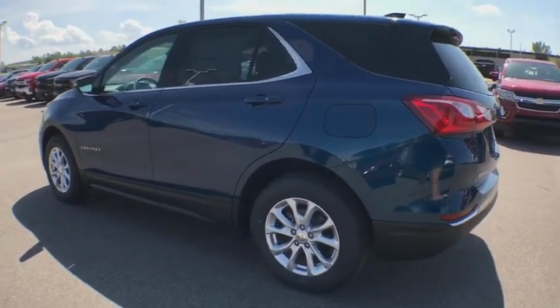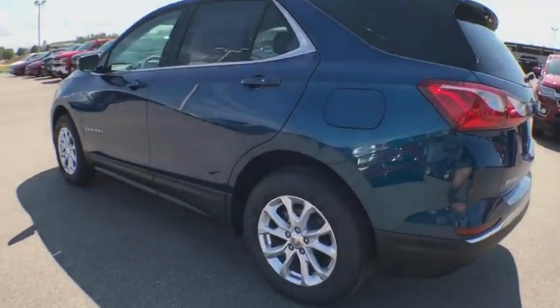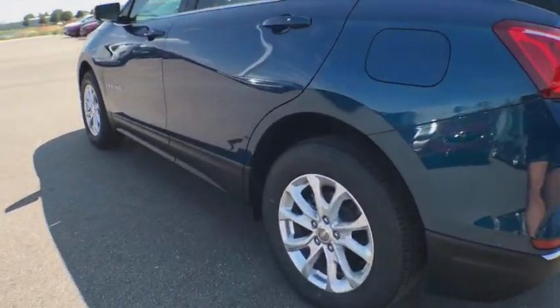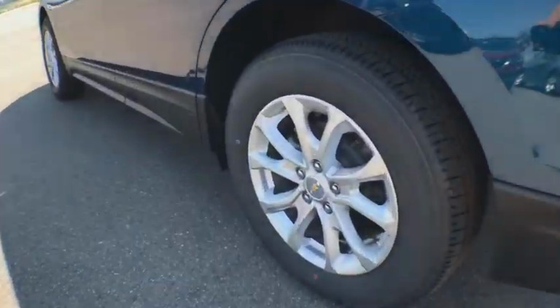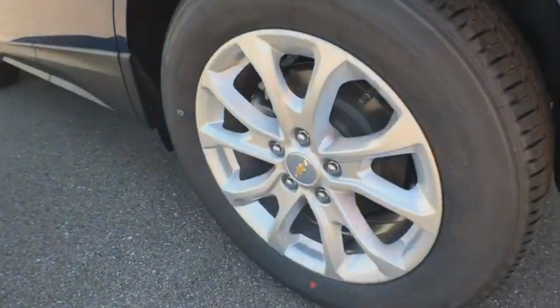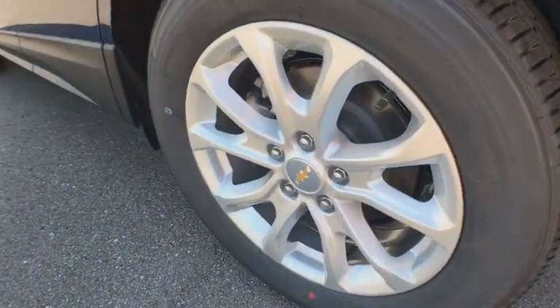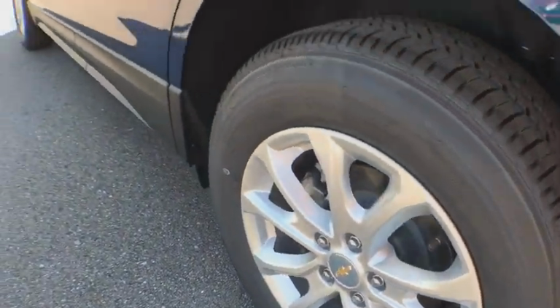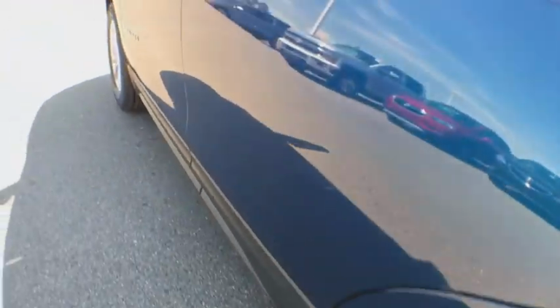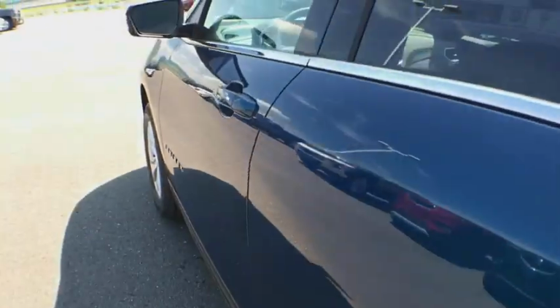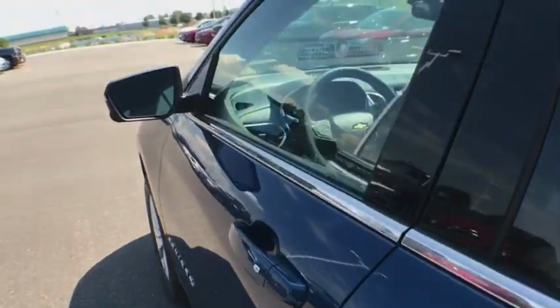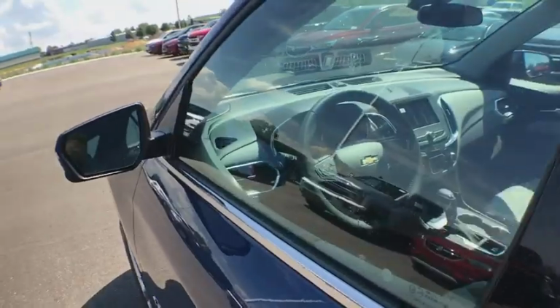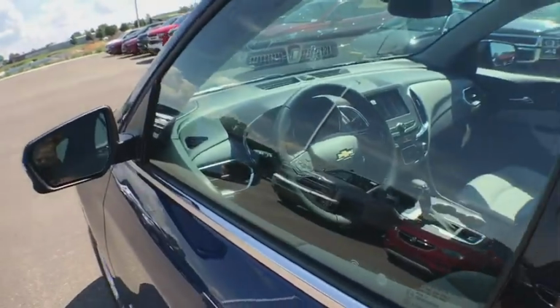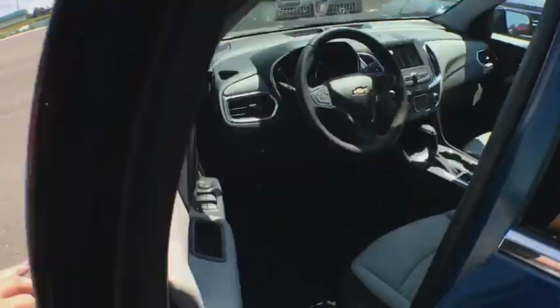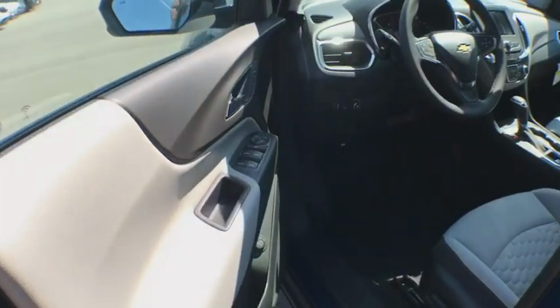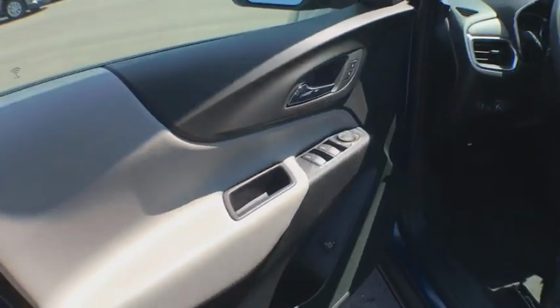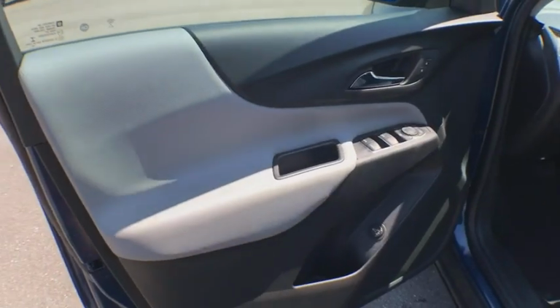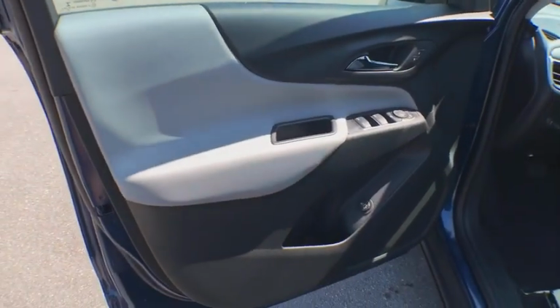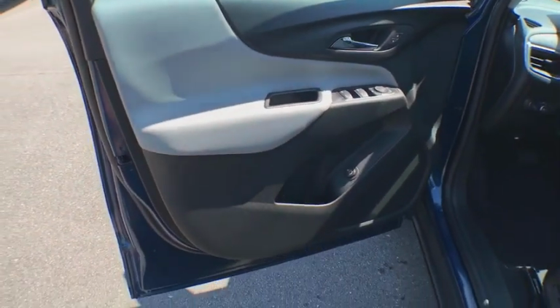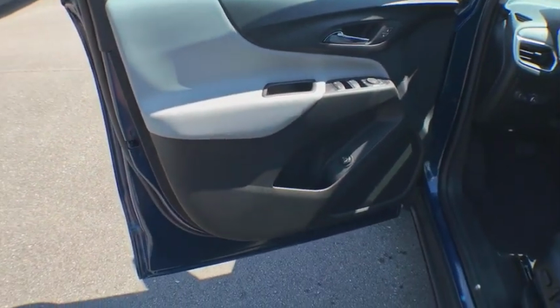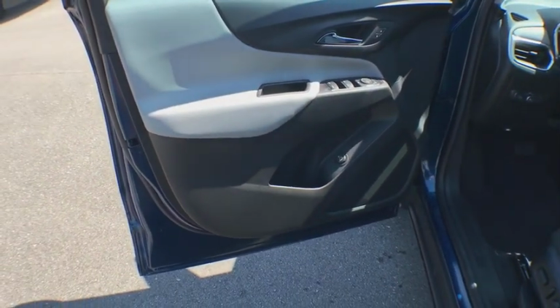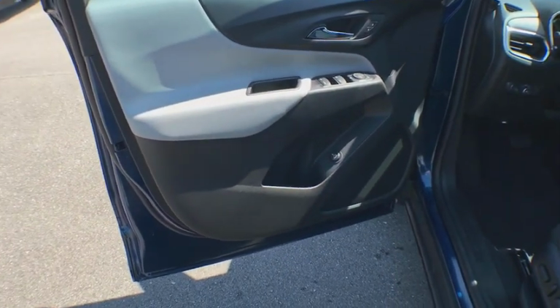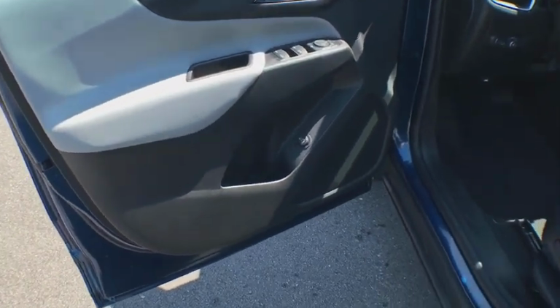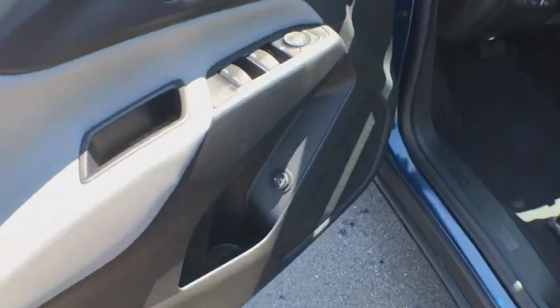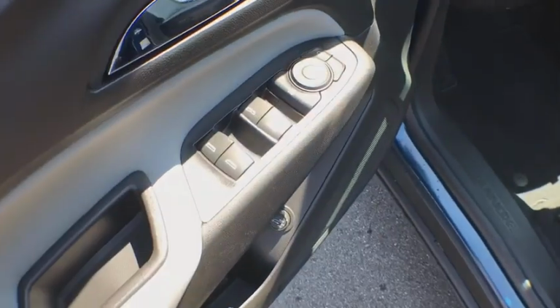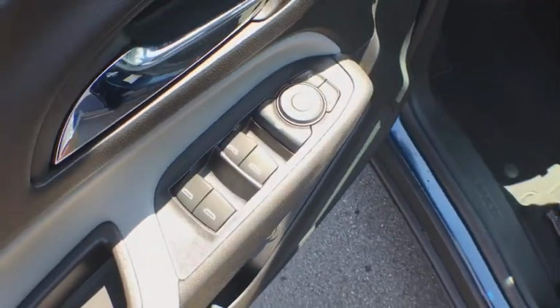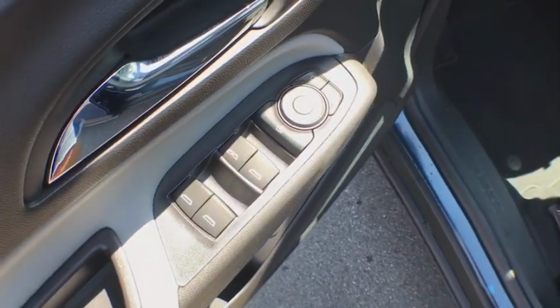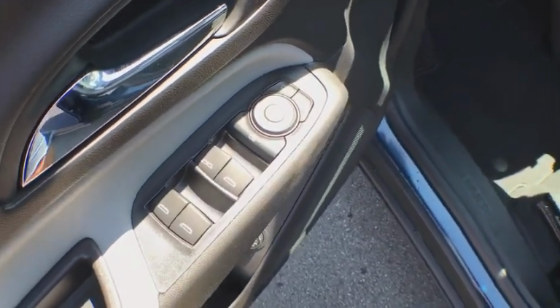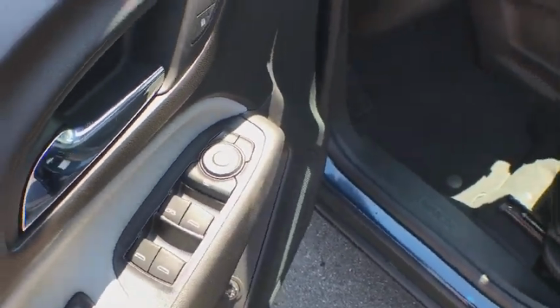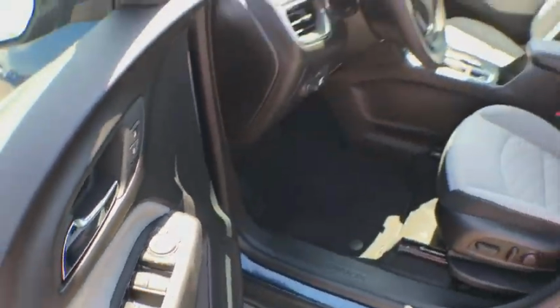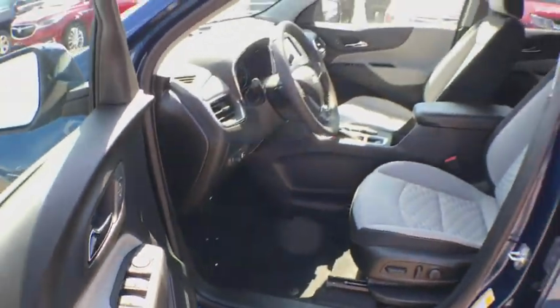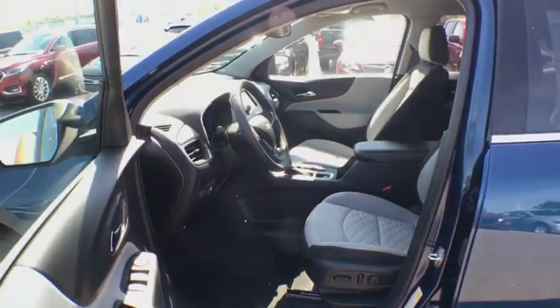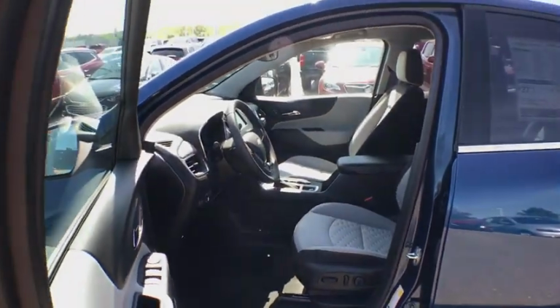Security system, rear window defroster, power windows, electronic stability control, trip computer, heated front driver and passenger seats, overhead console, brake assist, tachometer, panic alarm, remote keyless entry.